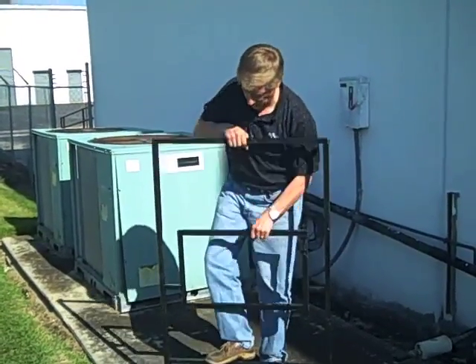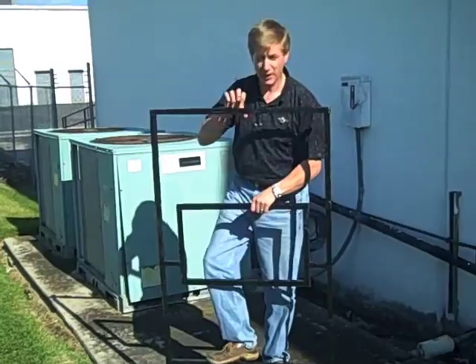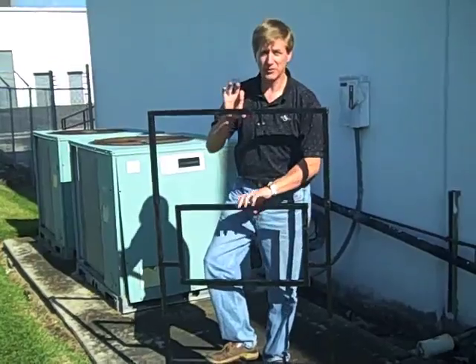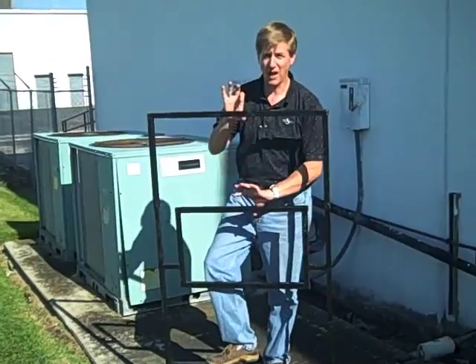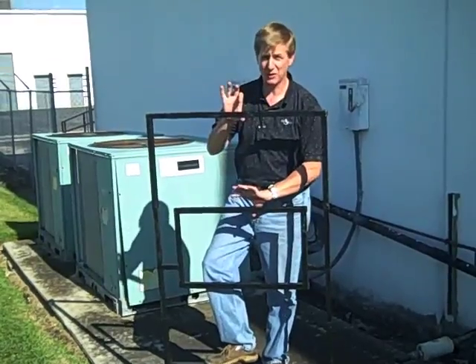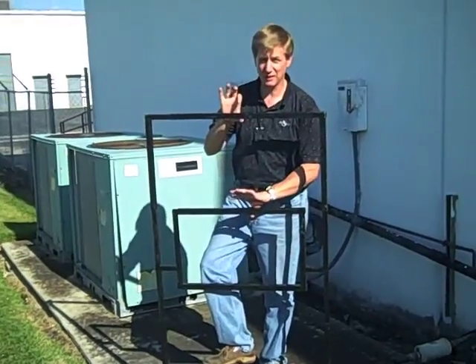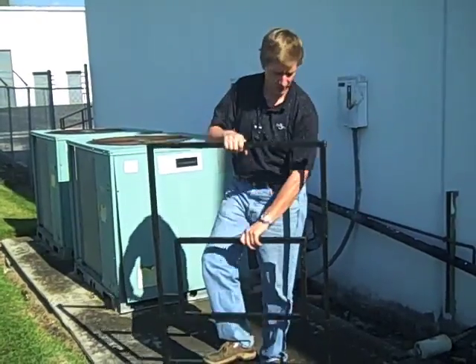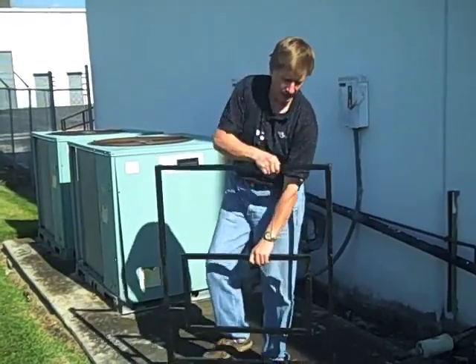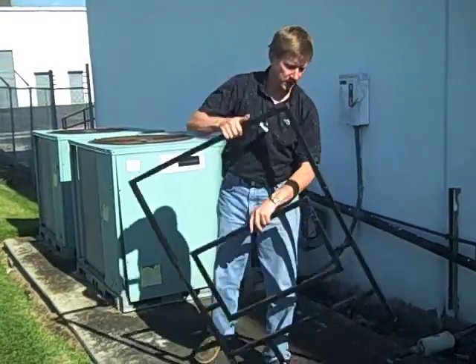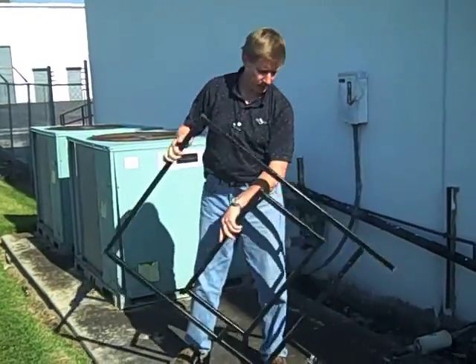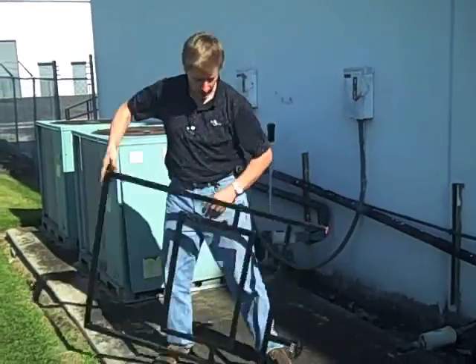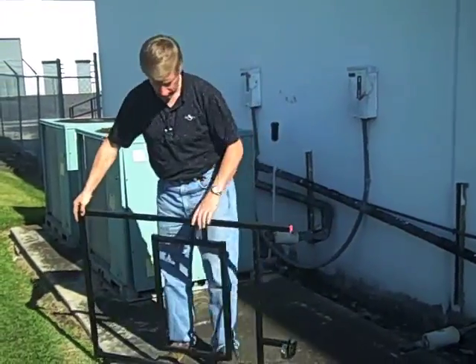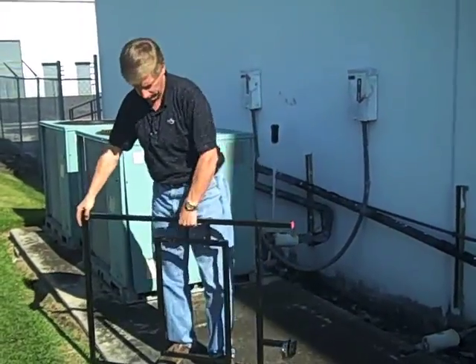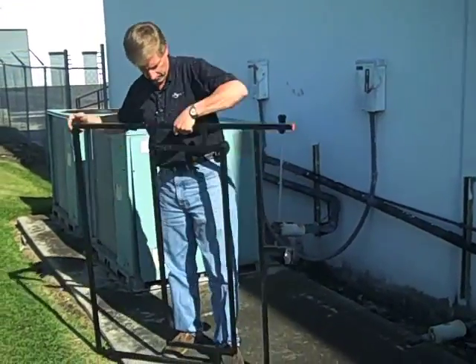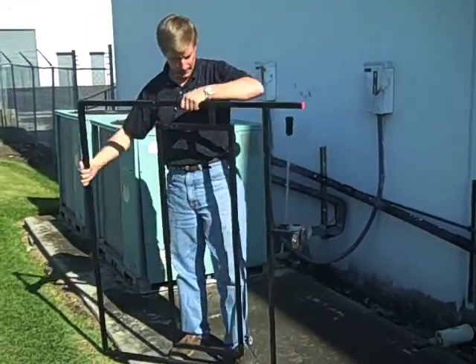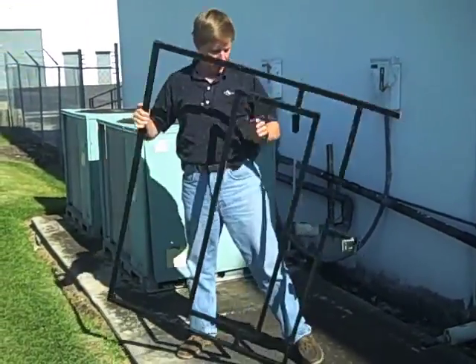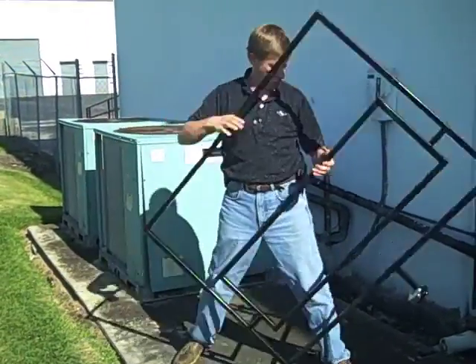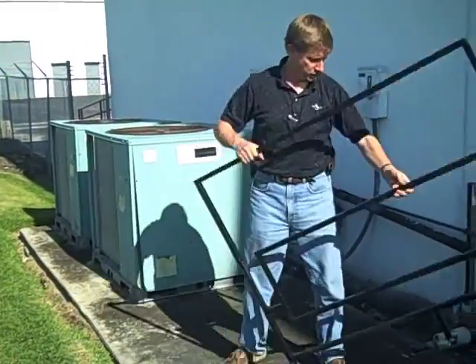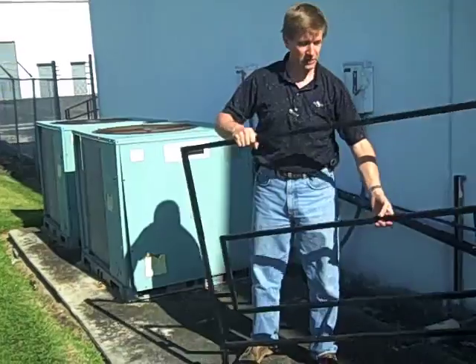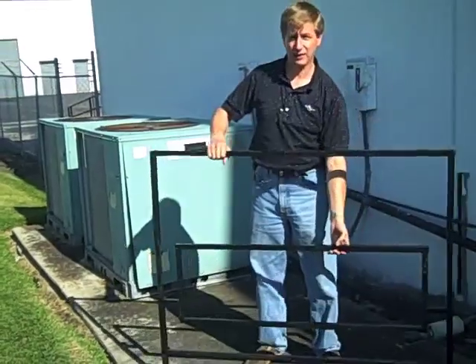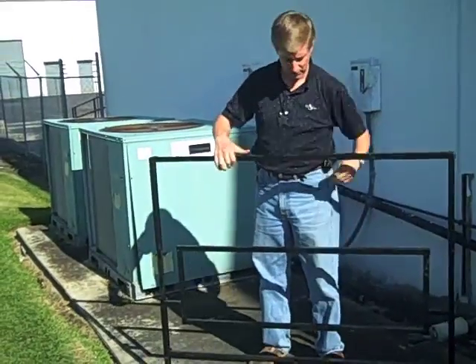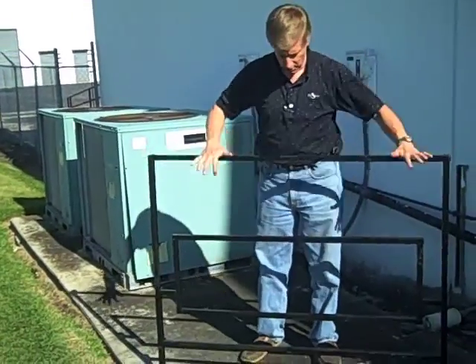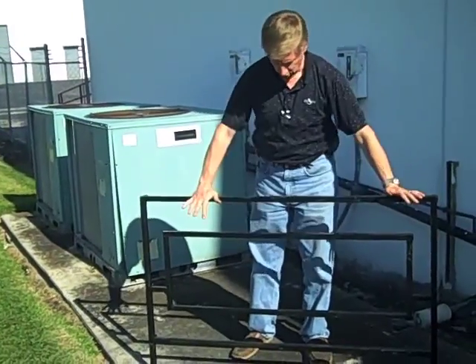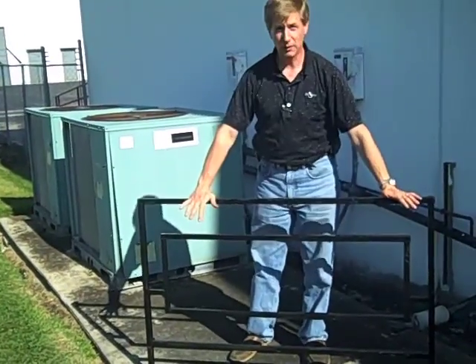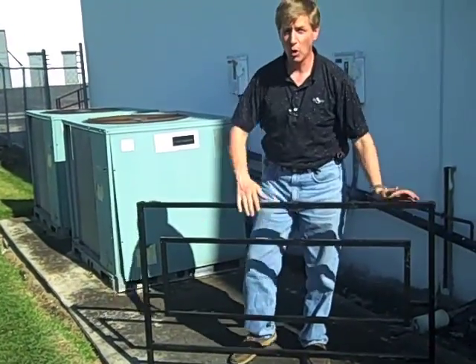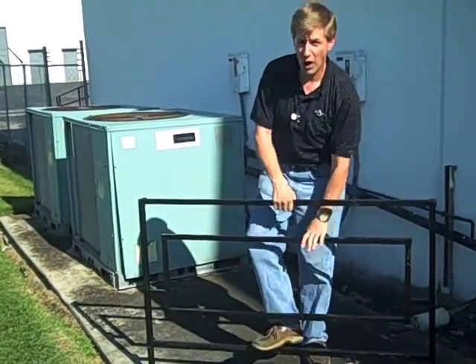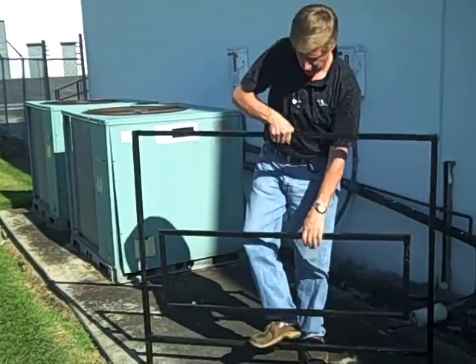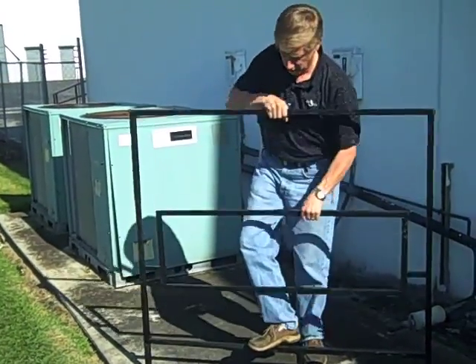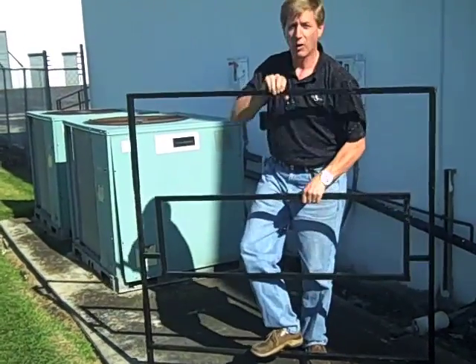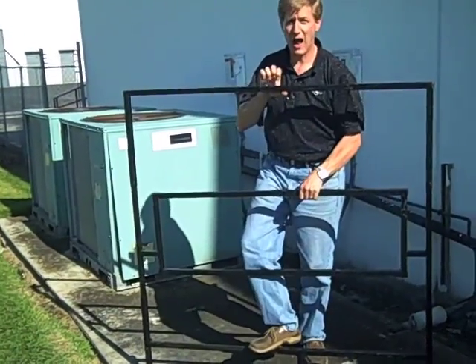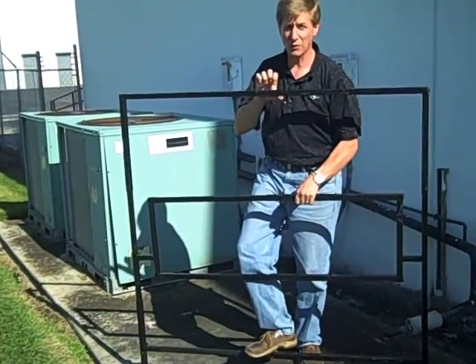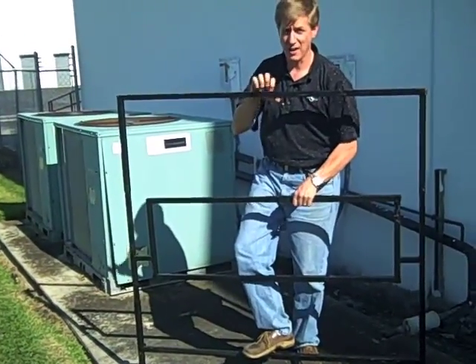Raise it up to the height you need it. If you need it to be wider, it changes in seconds. So it can be low and wide, or high and wide.